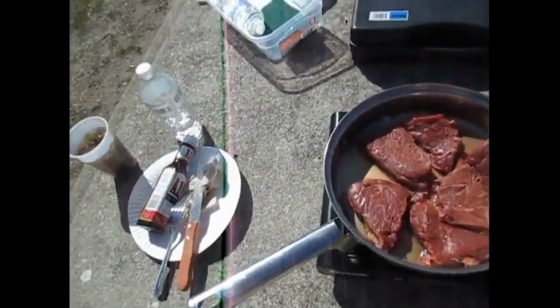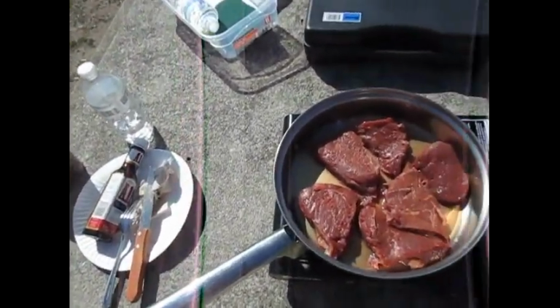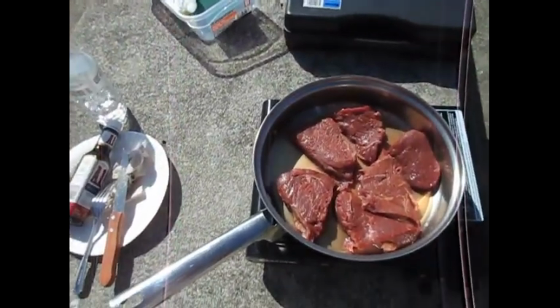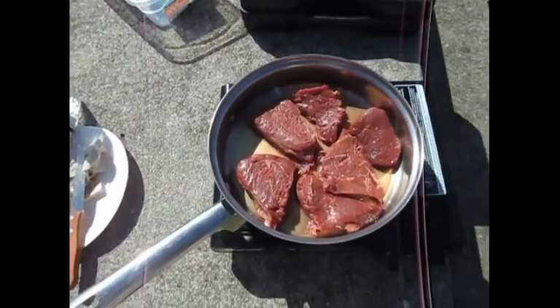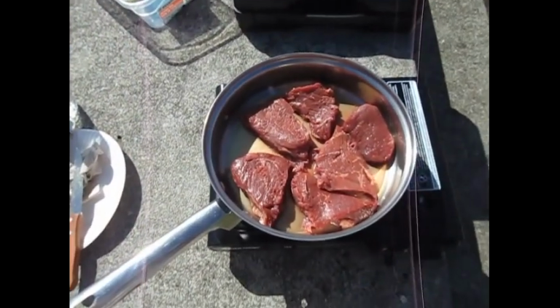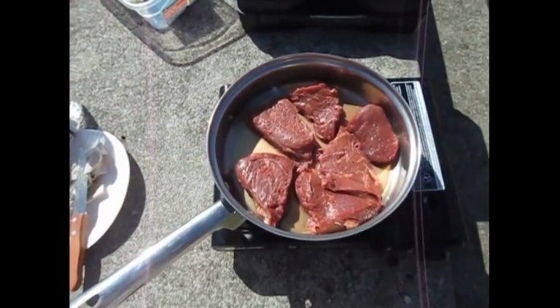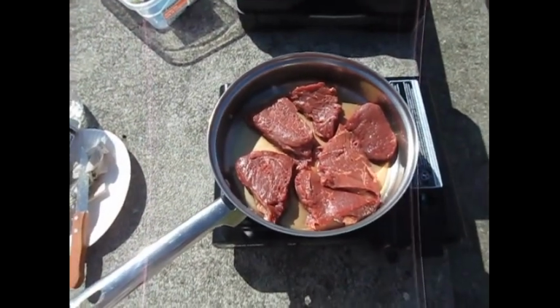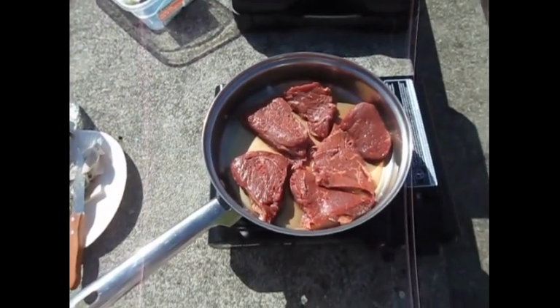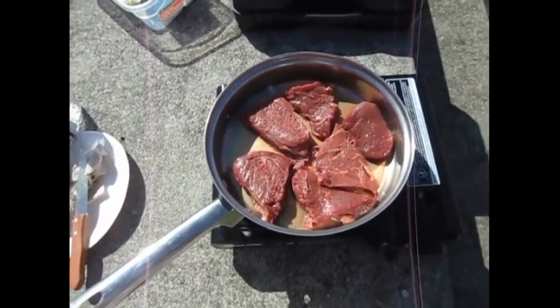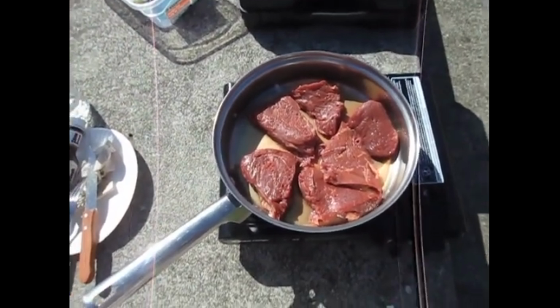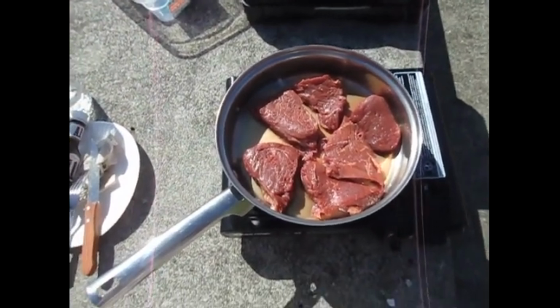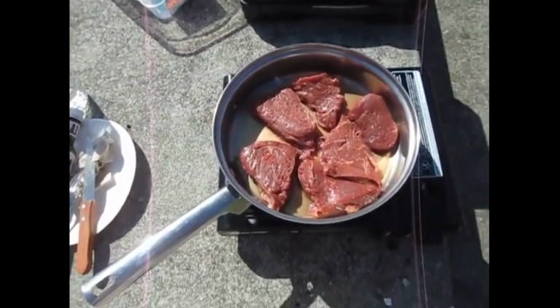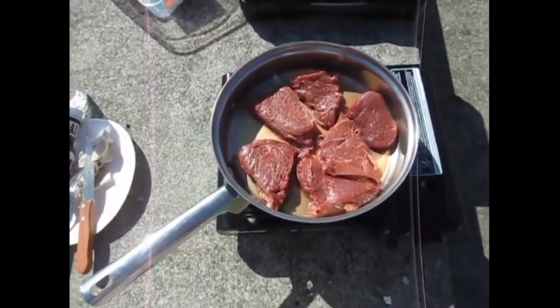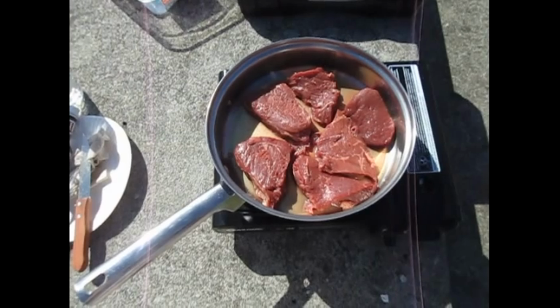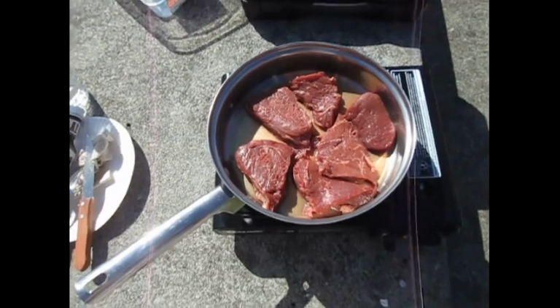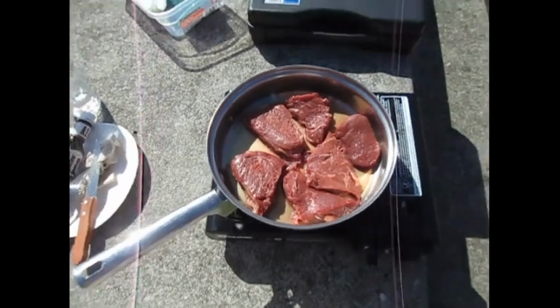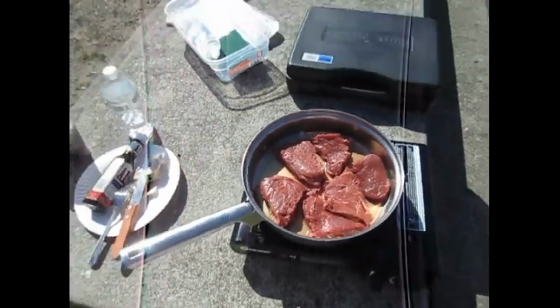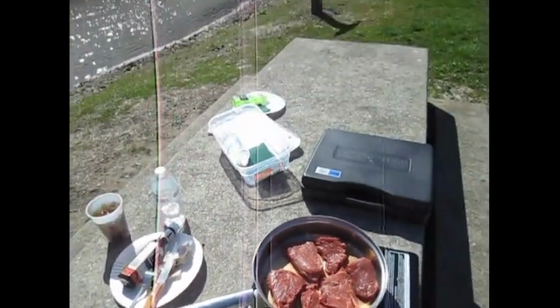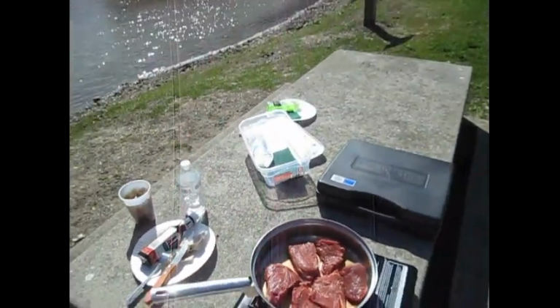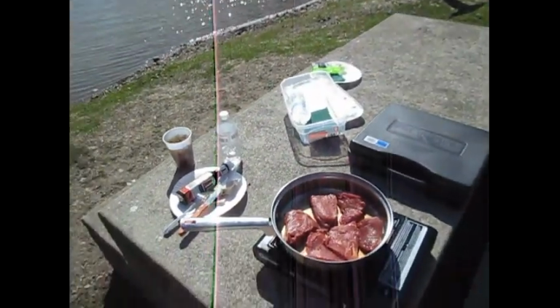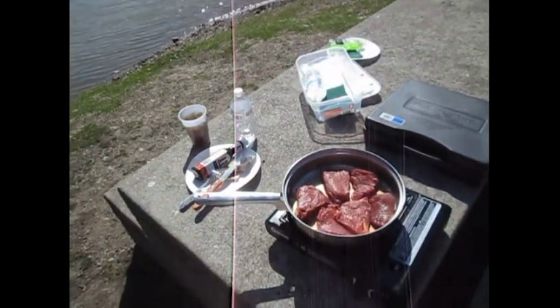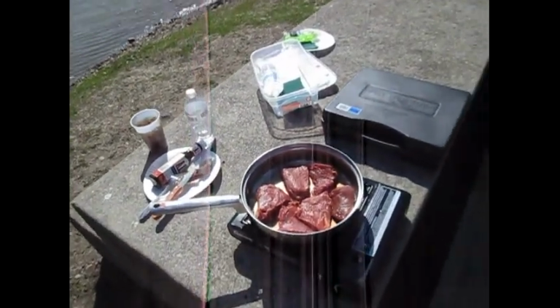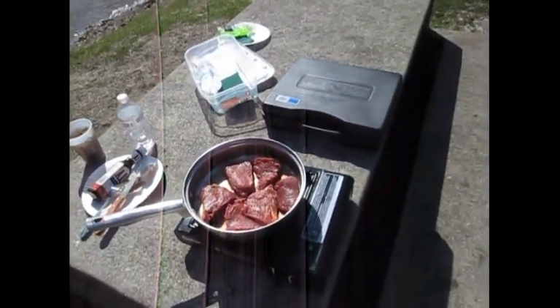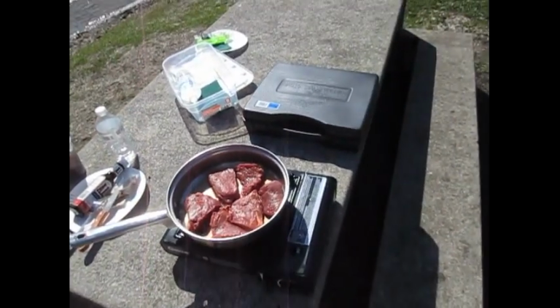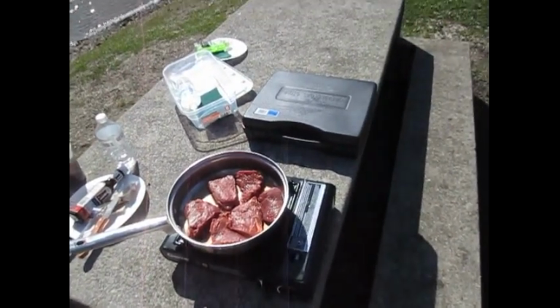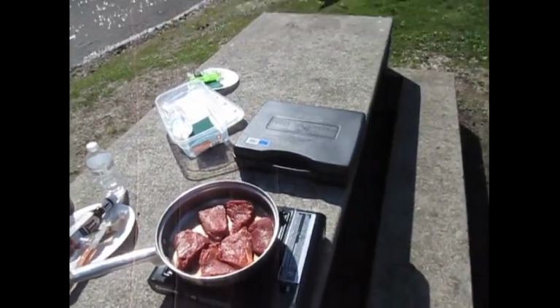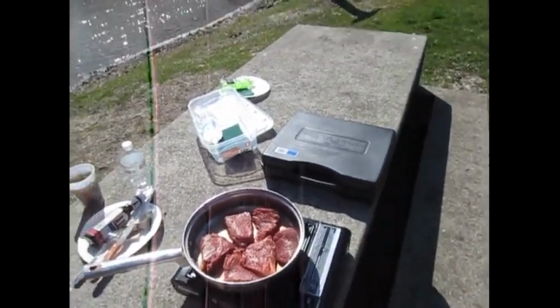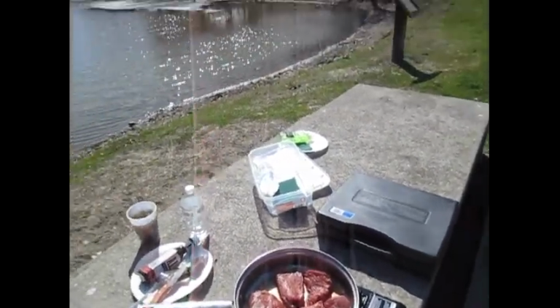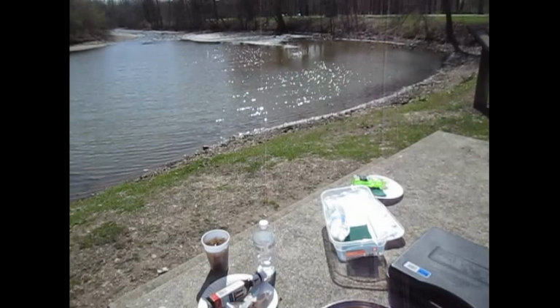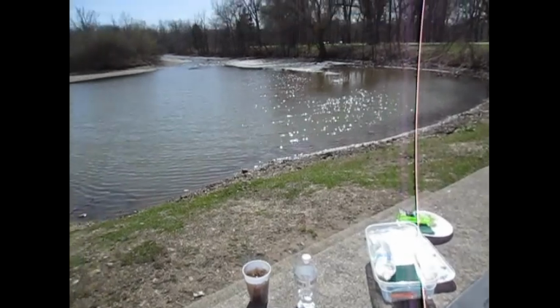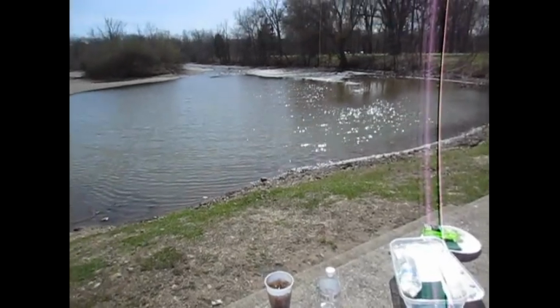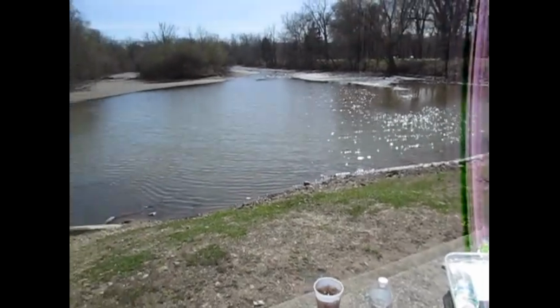Hi guys, this is David. As you can see, I'm doing some cooking again today. I'm cooking some steak. I'm actually at the park right now, so I've got everything set out on the table. It's actually a very nice, beautiful day out today.